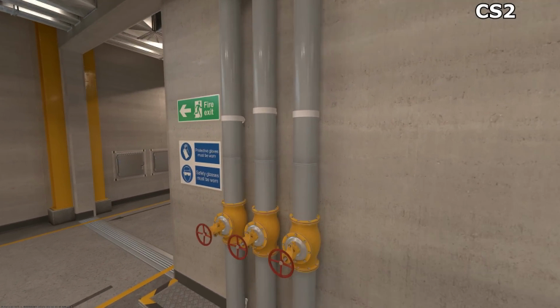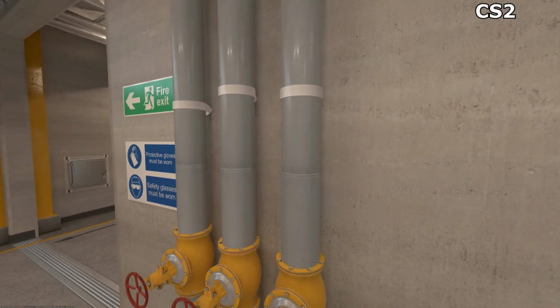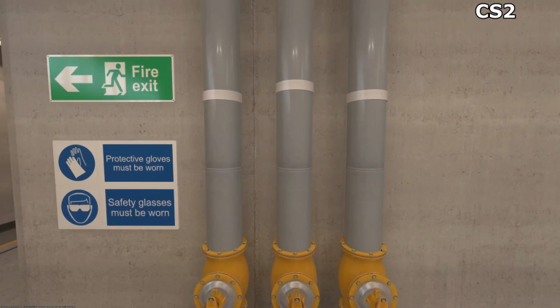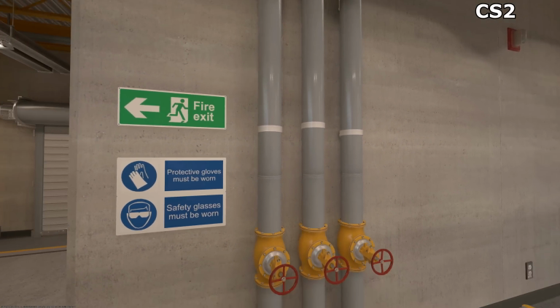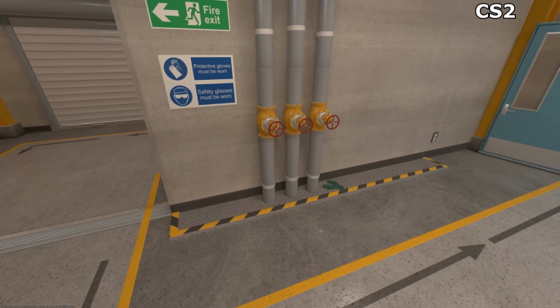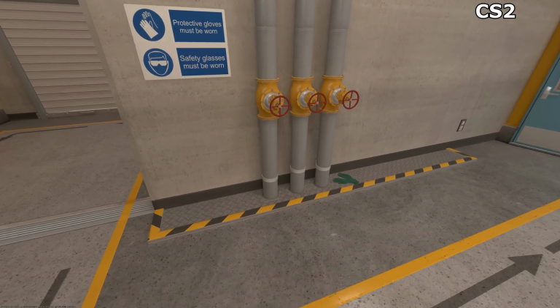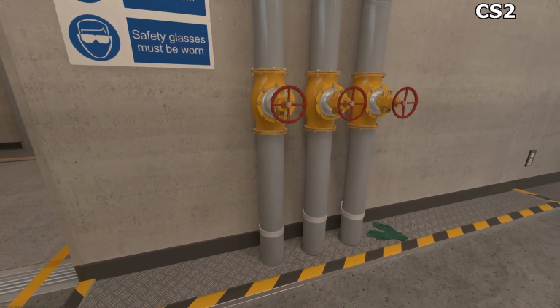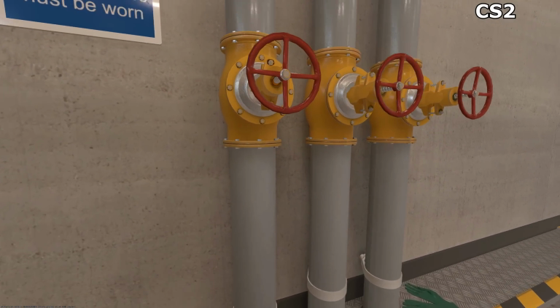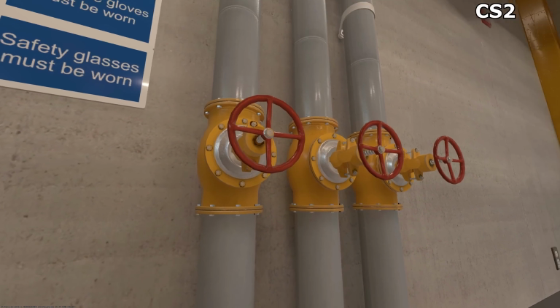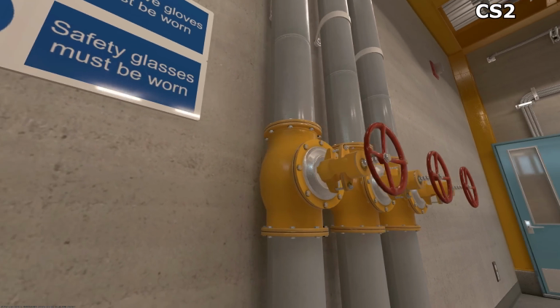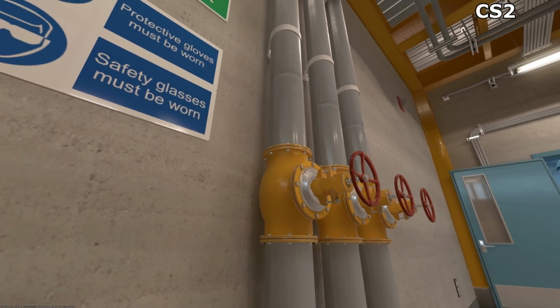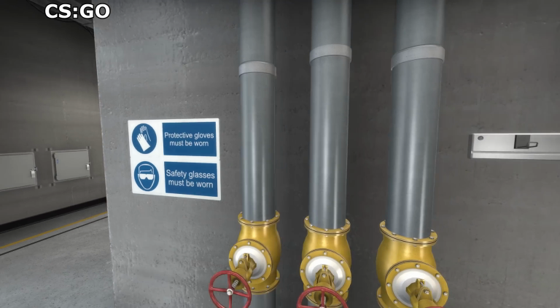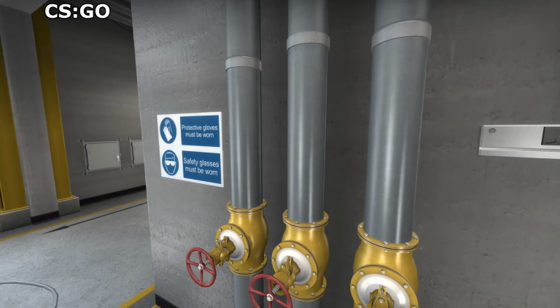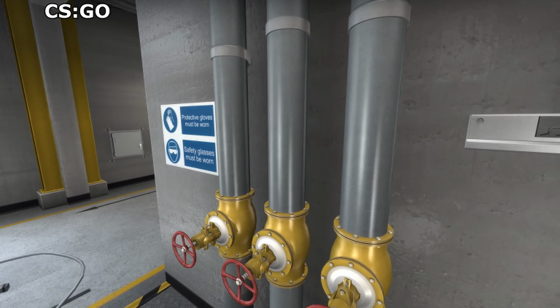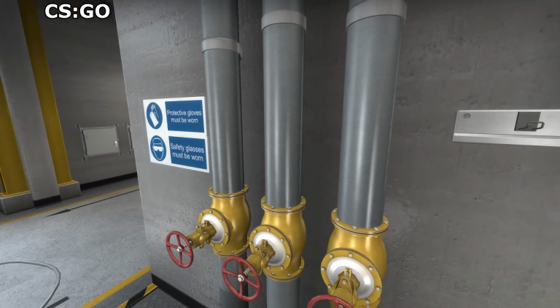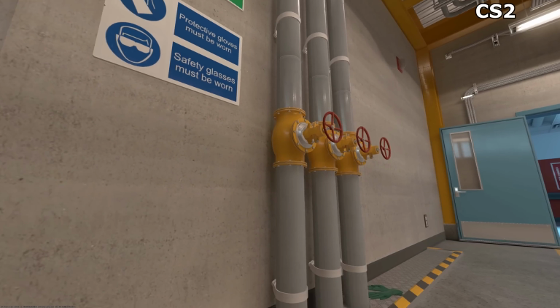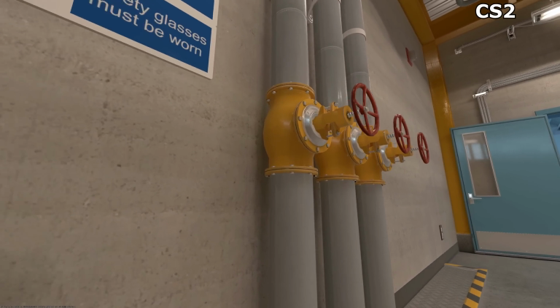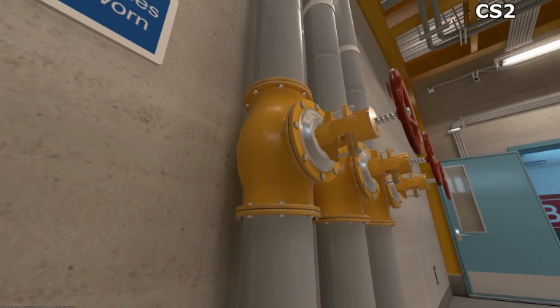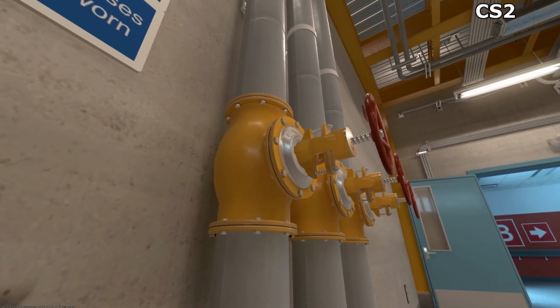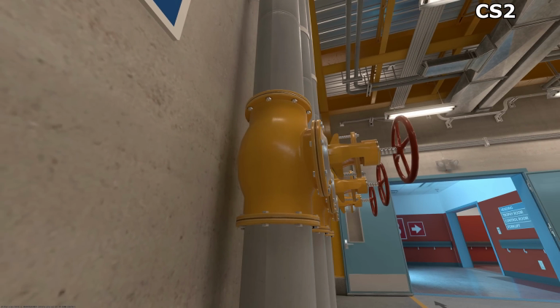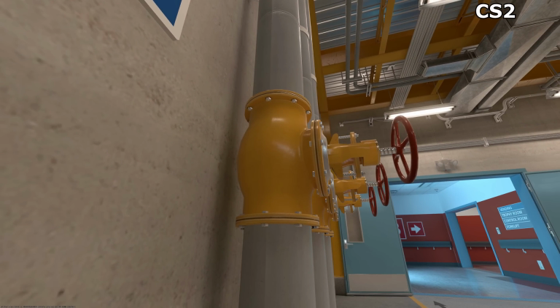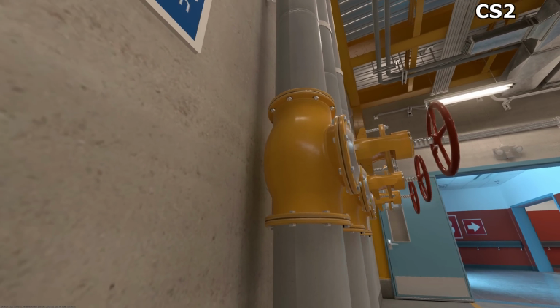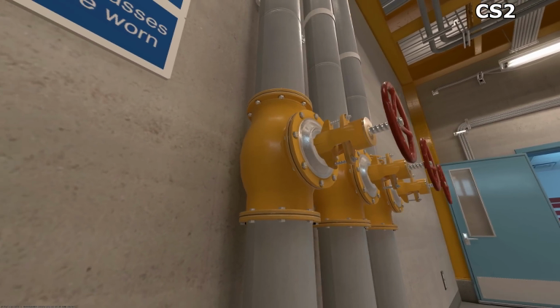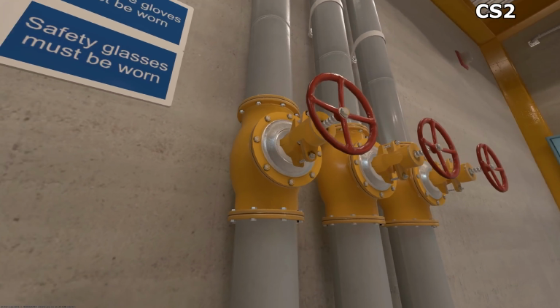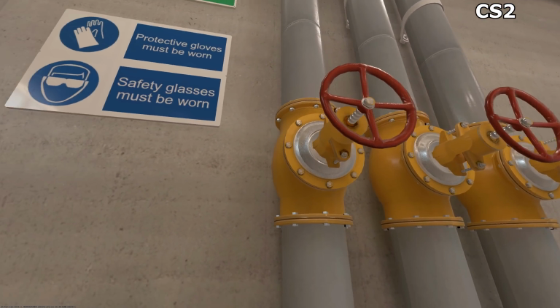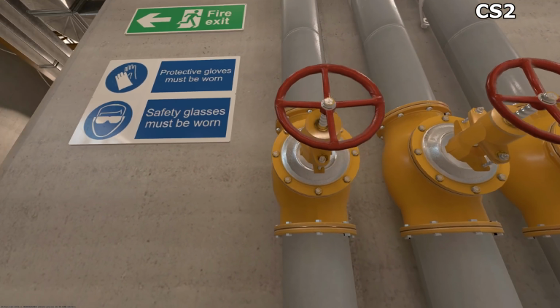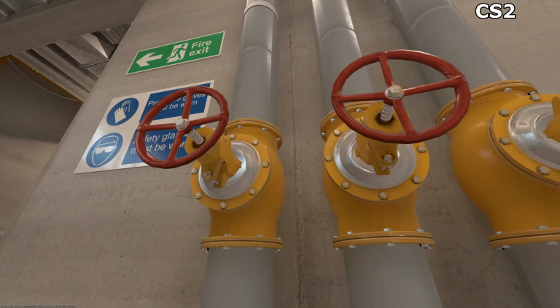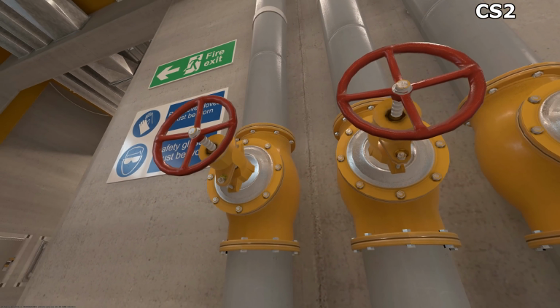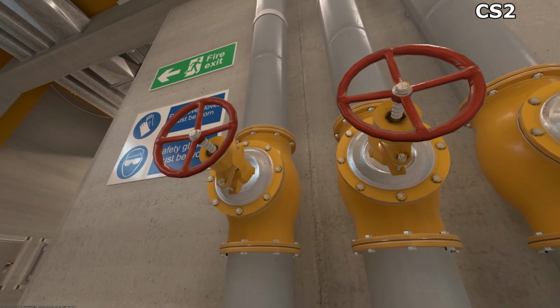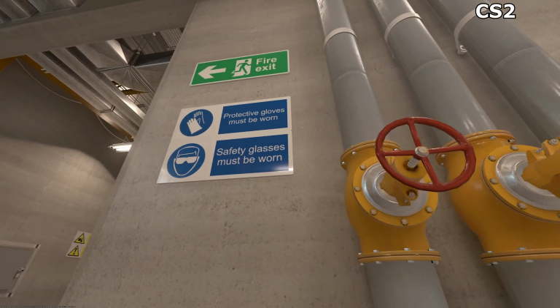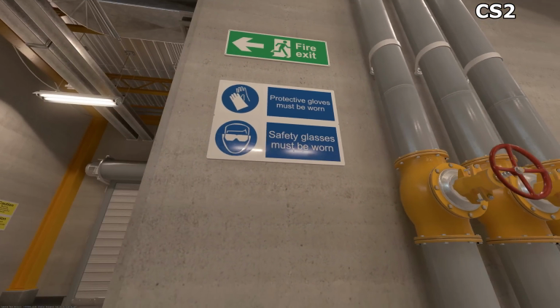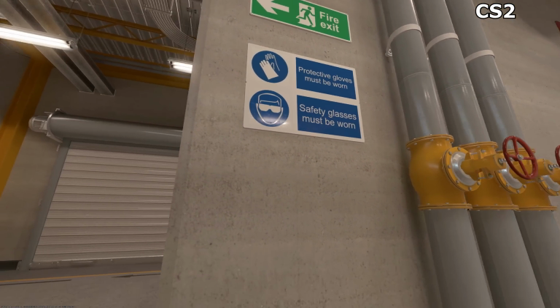The wall, being the bulk of this area, is now significantly less shiny-looking — so it's not that Source 2 makes everything more shiny, it's just capable of being much shinier should it need to be.